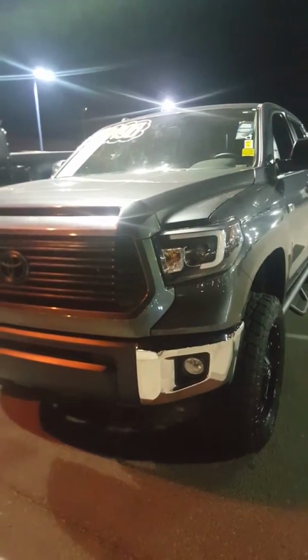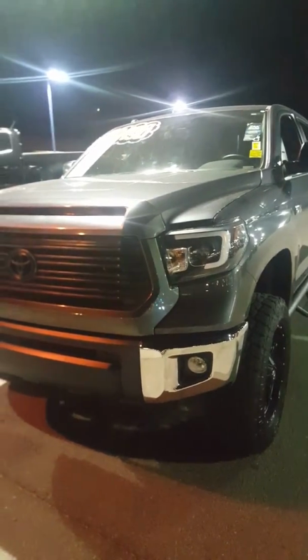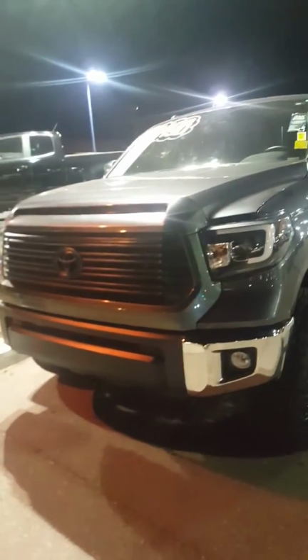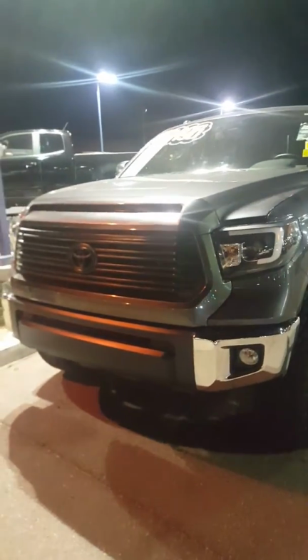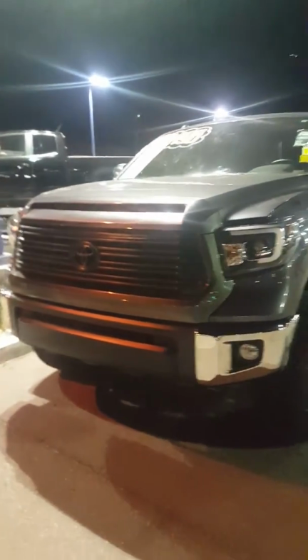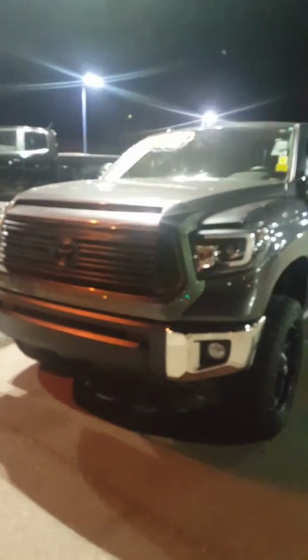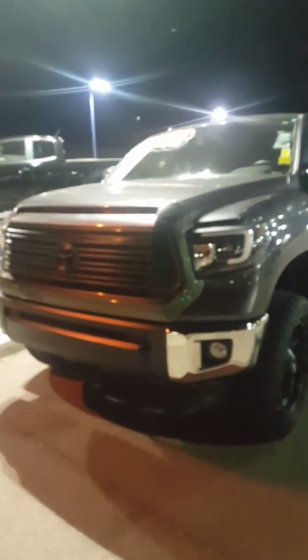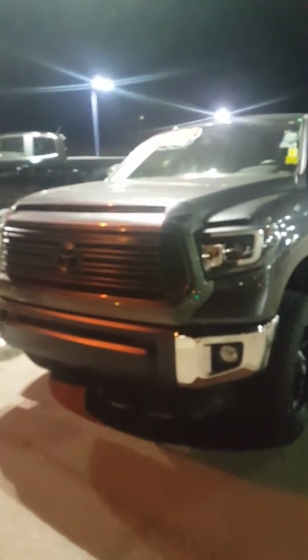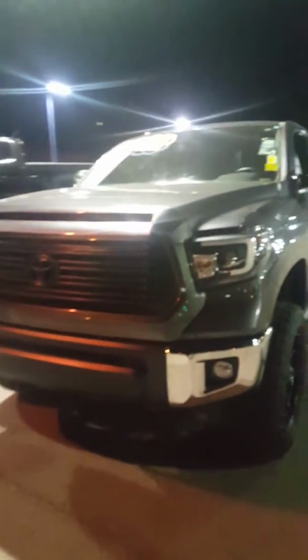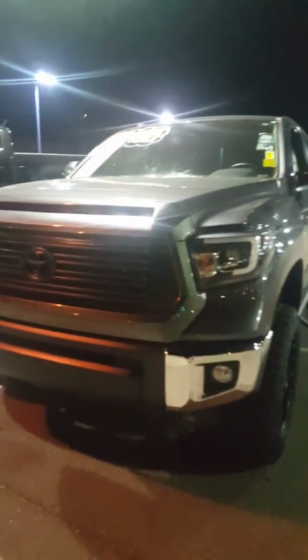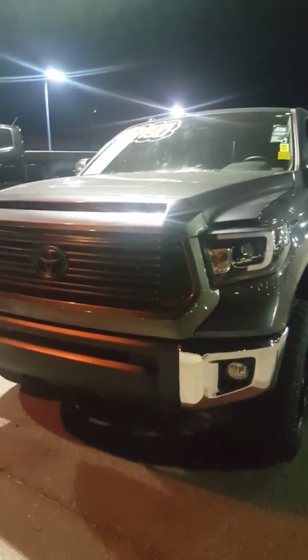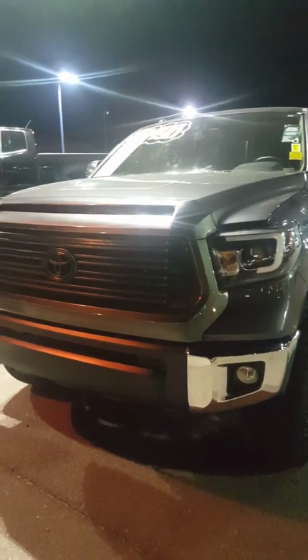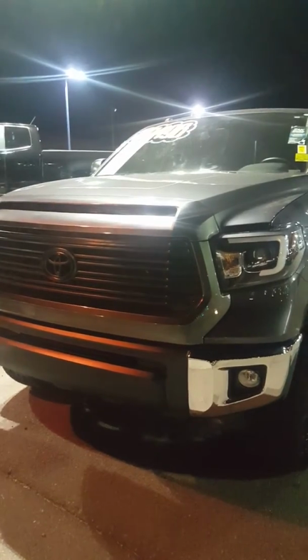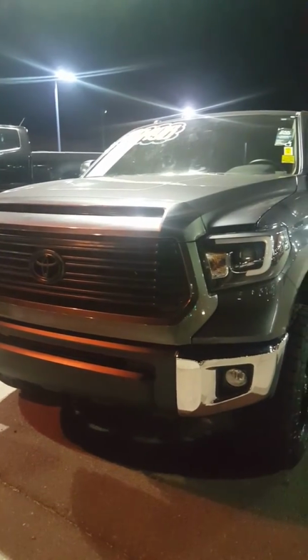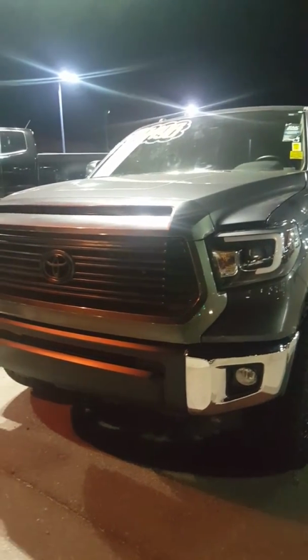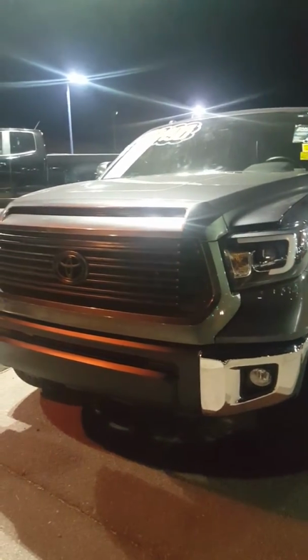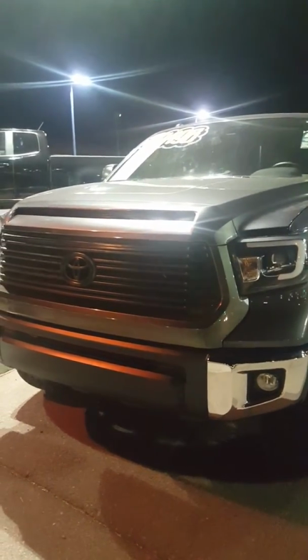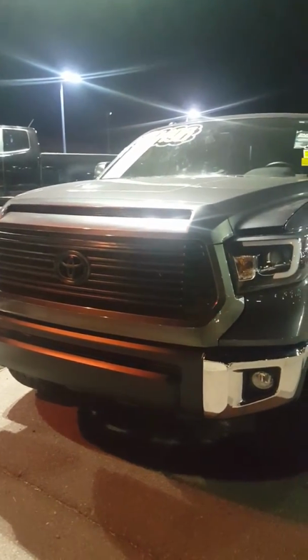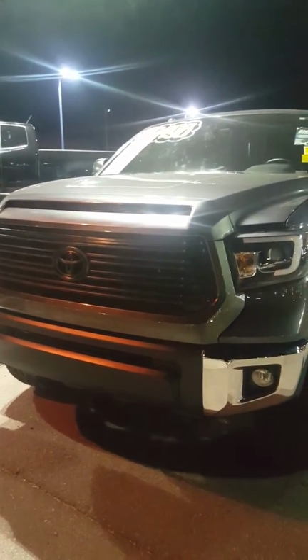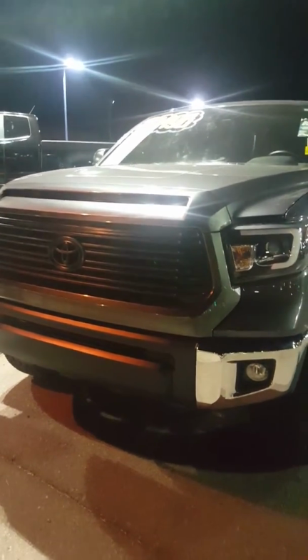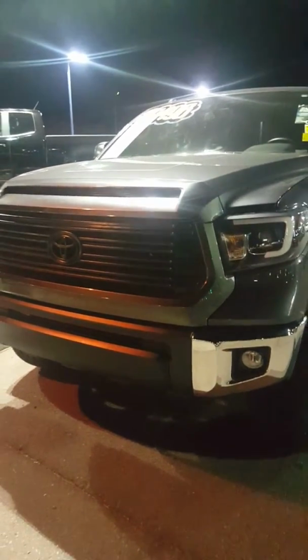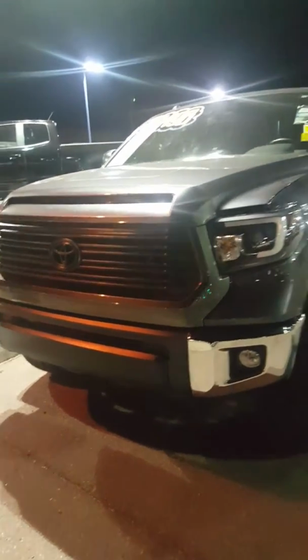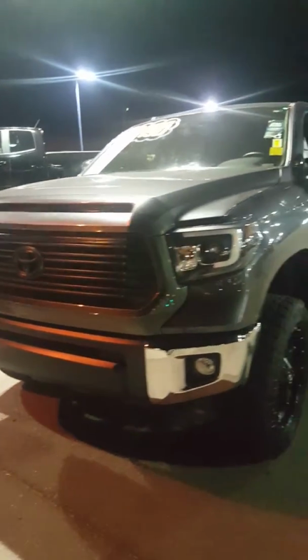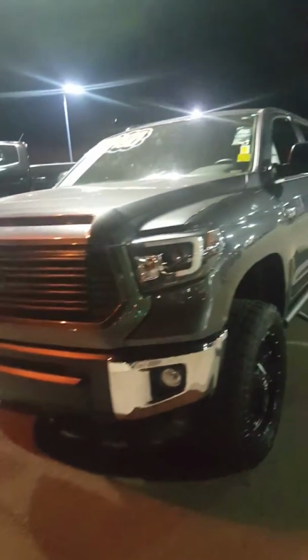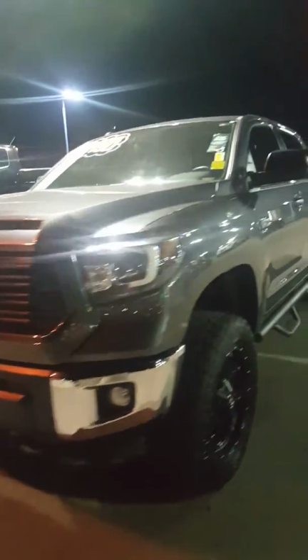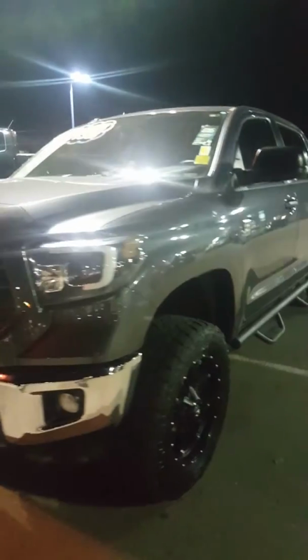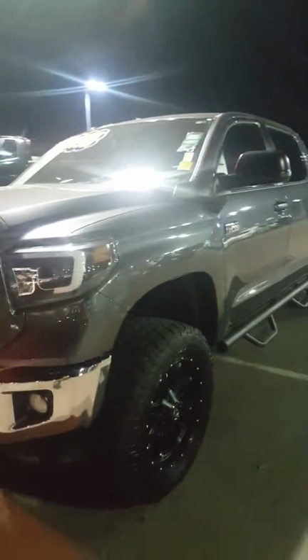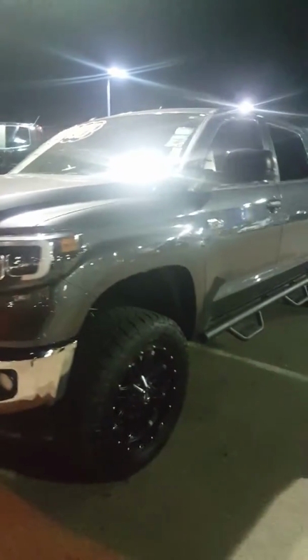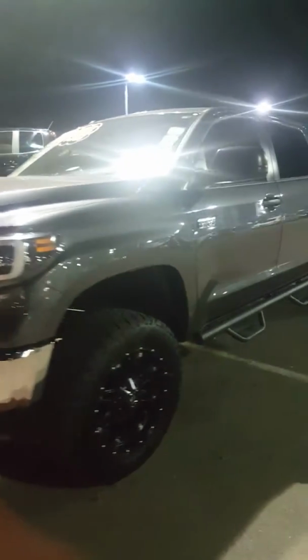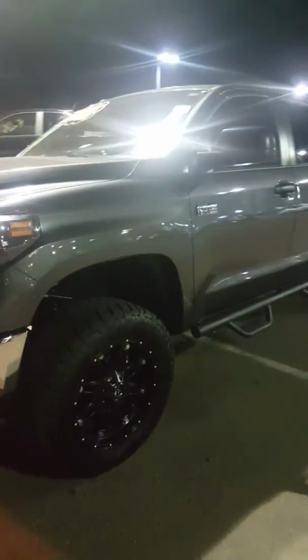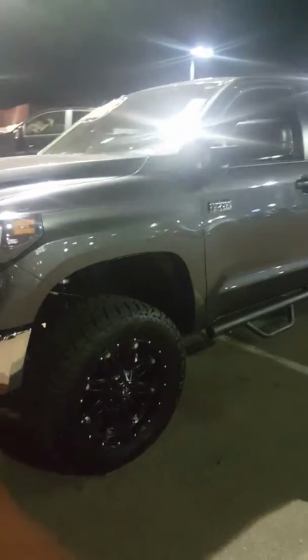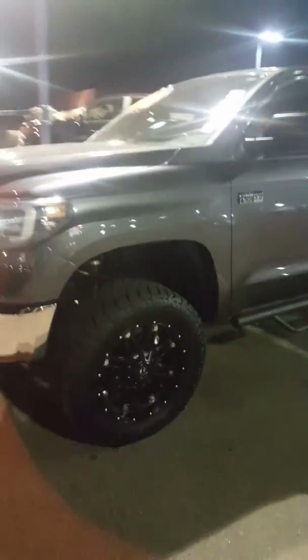Good evening Bob, this is Martin over here at Midway Chevrolet off of 21st Avenue and Bell Road. I want to do this short quick video of the Tundra, the 2017 two-wheel drive.